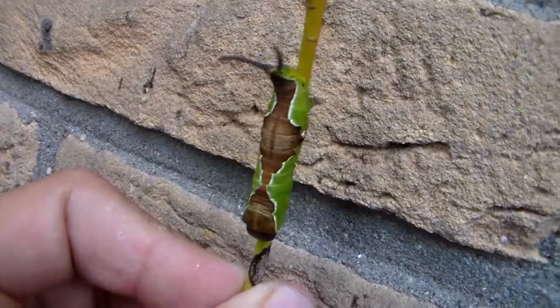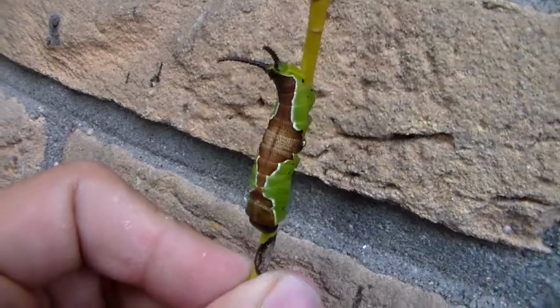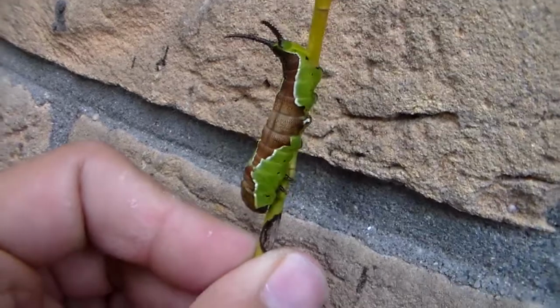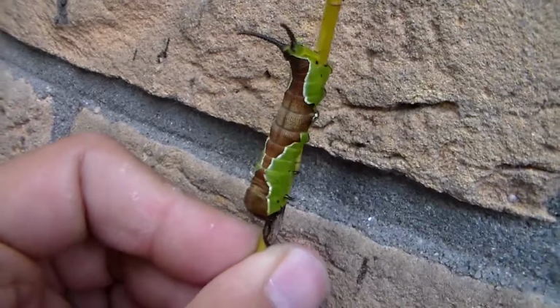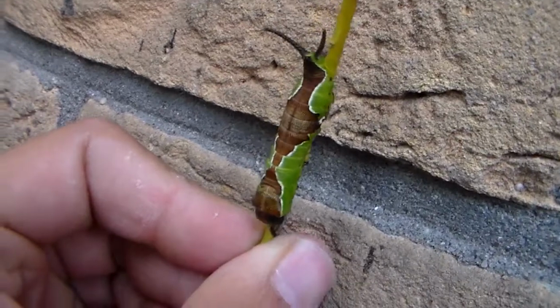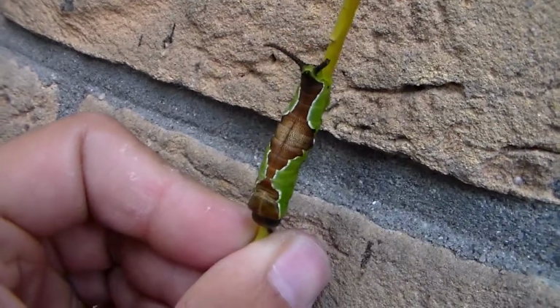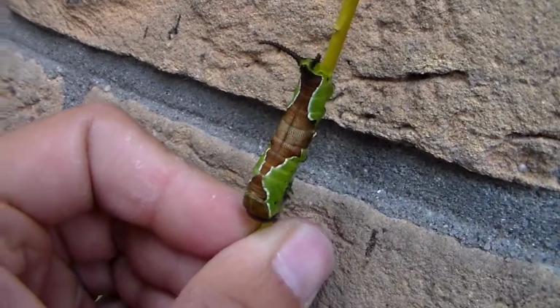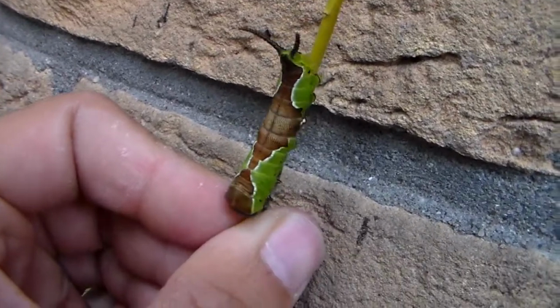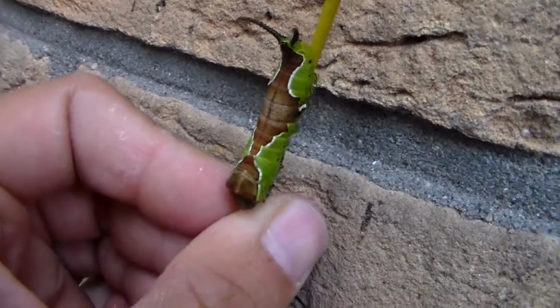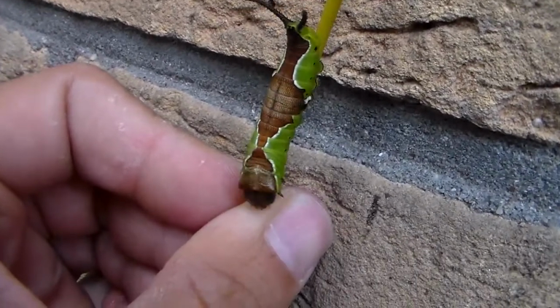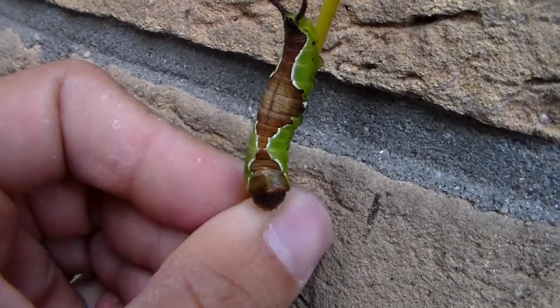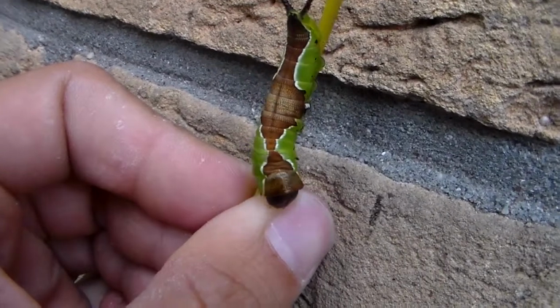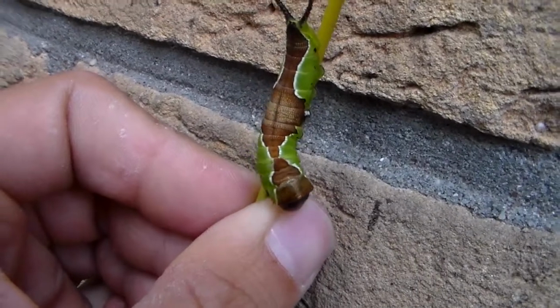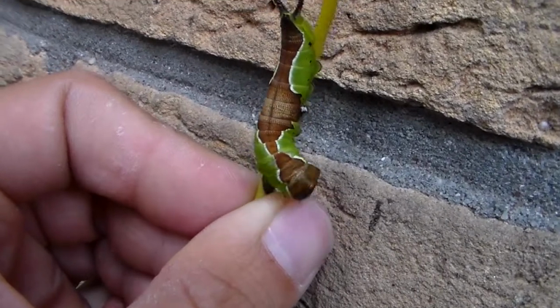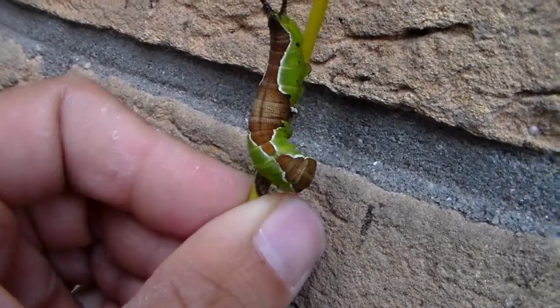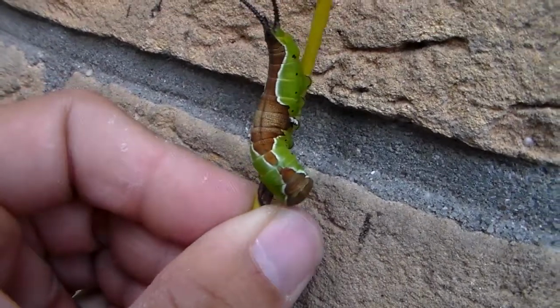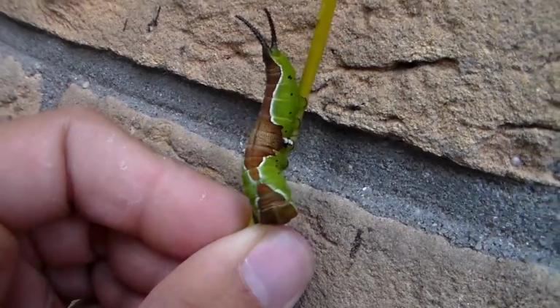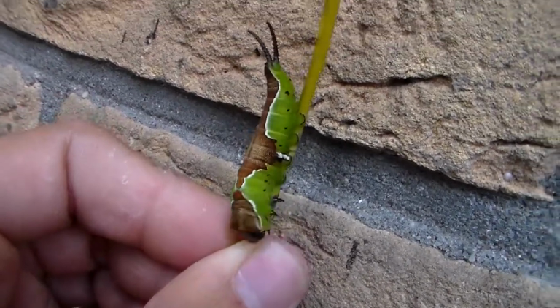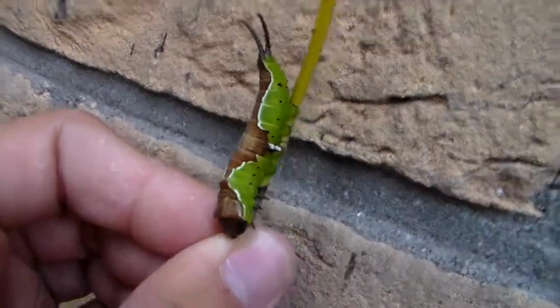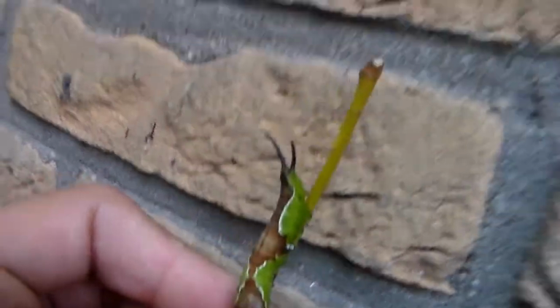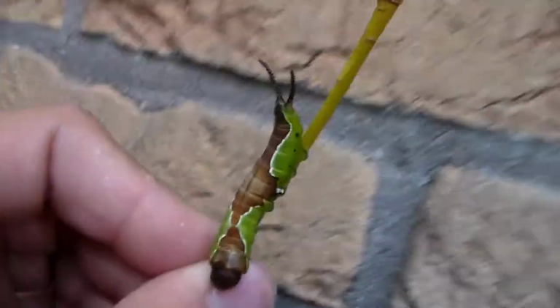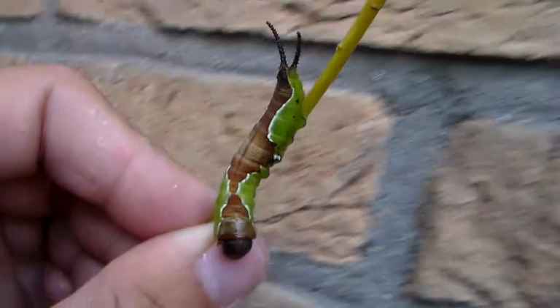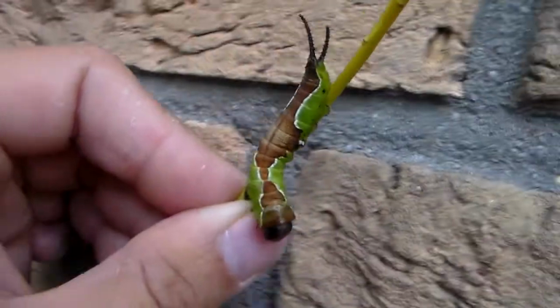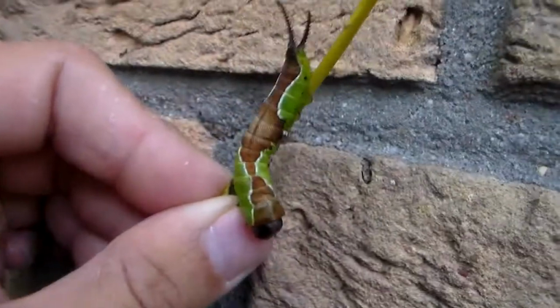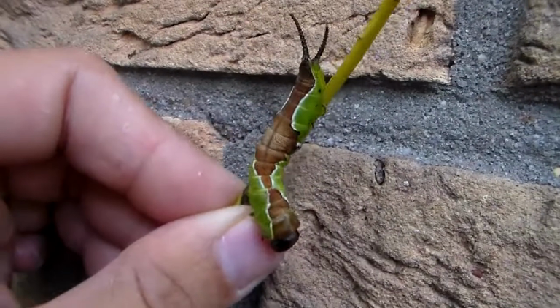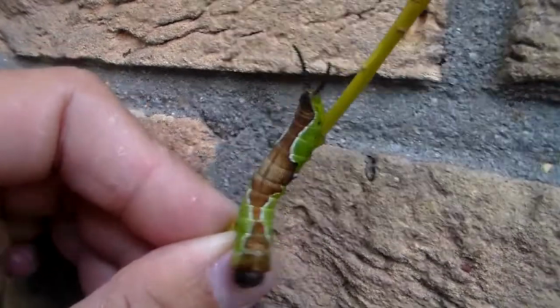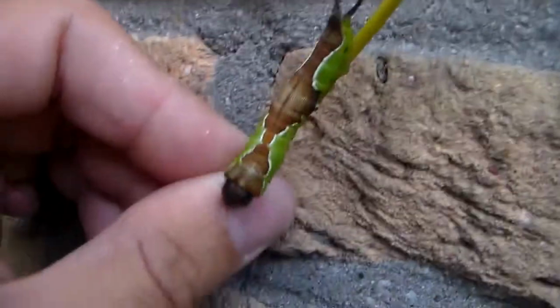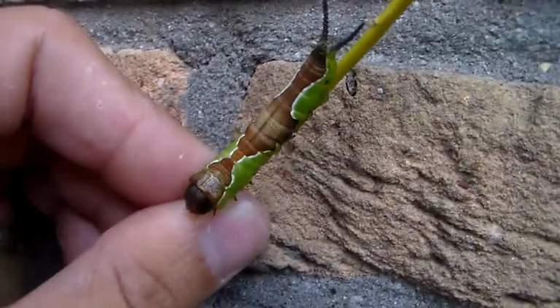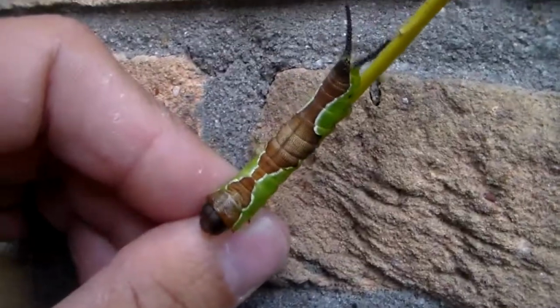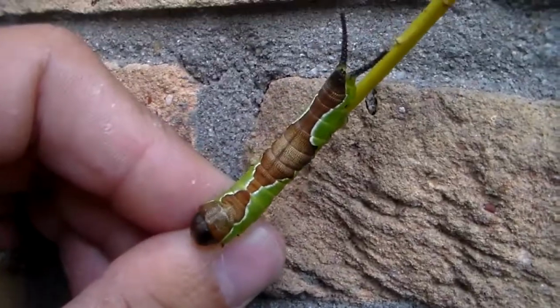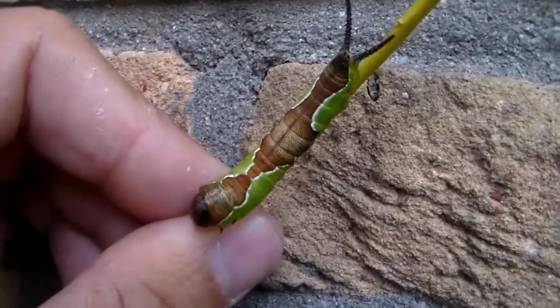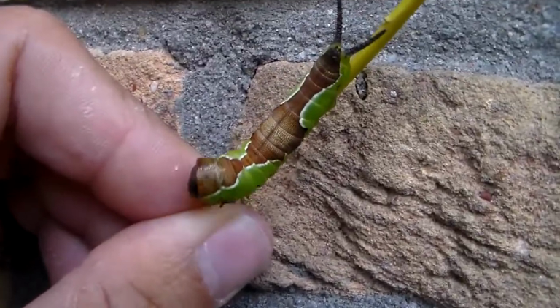Here is the fully grown caterpillar of the lesser puss moth, the Cerura erminea. It's a rather alien looking creature that's easy to rear on willow tree.